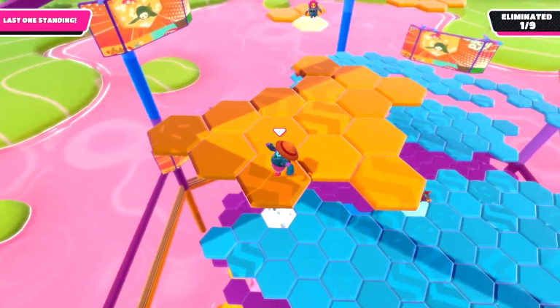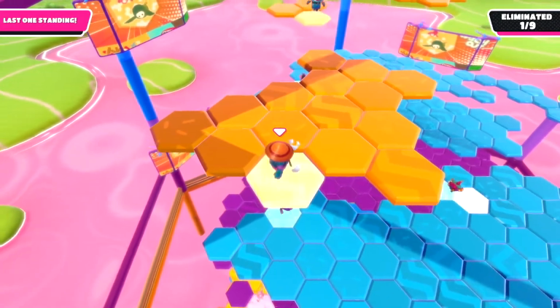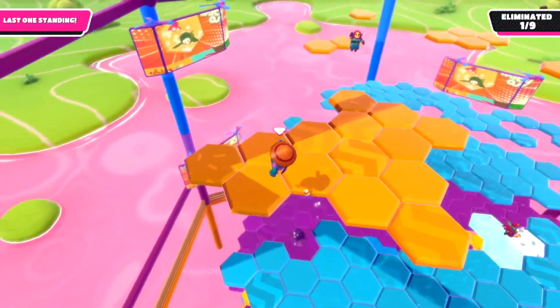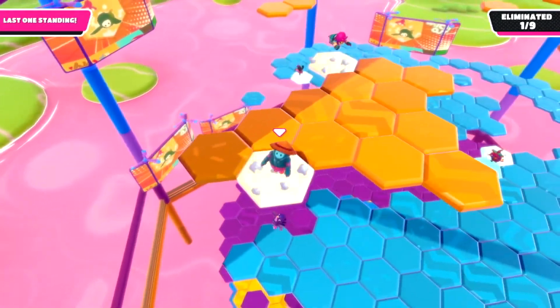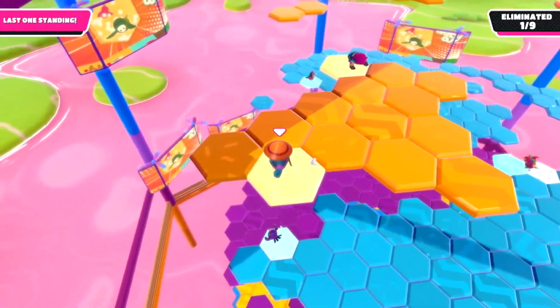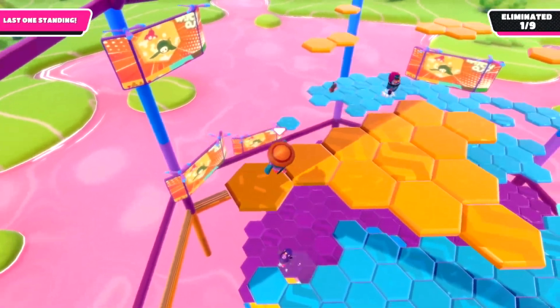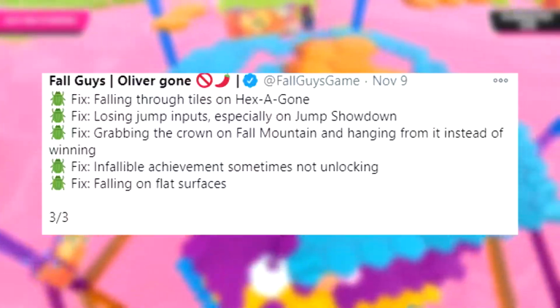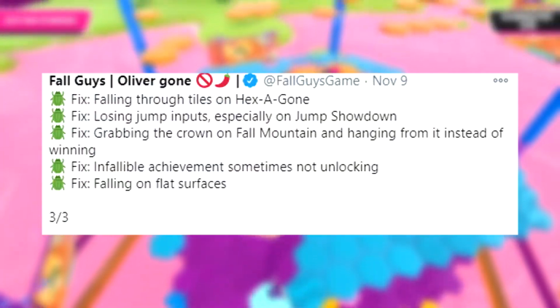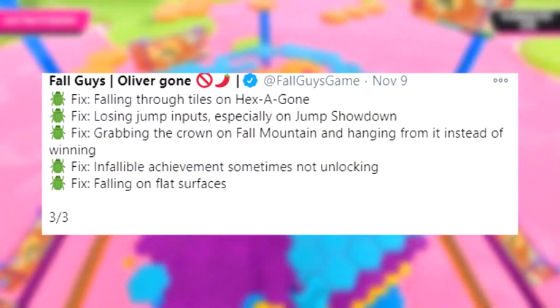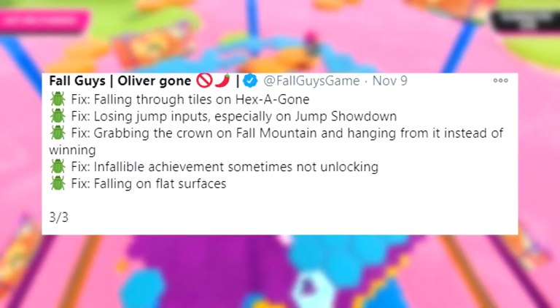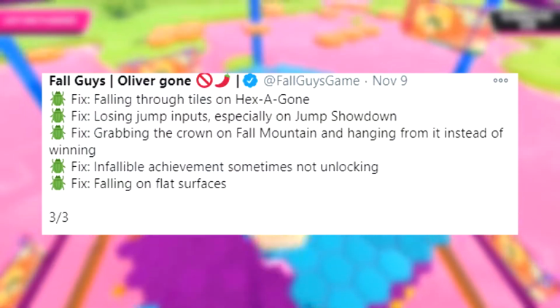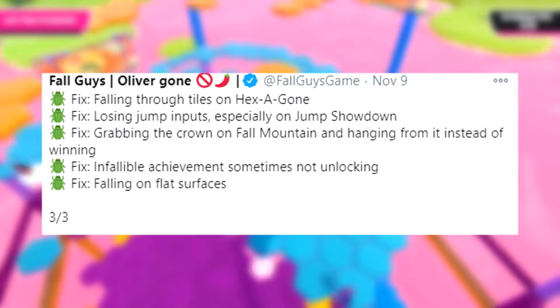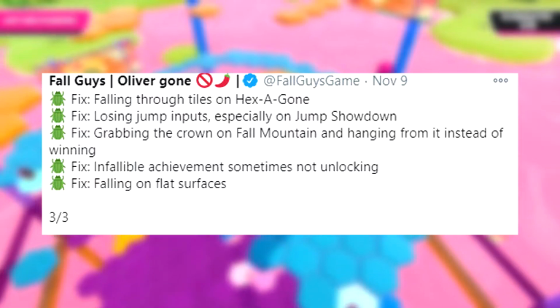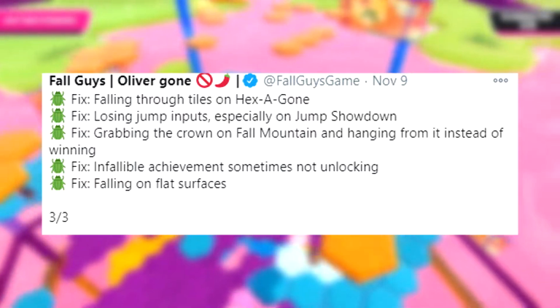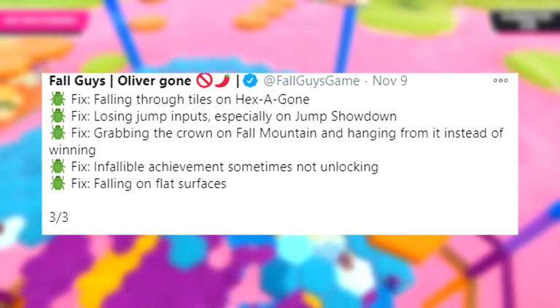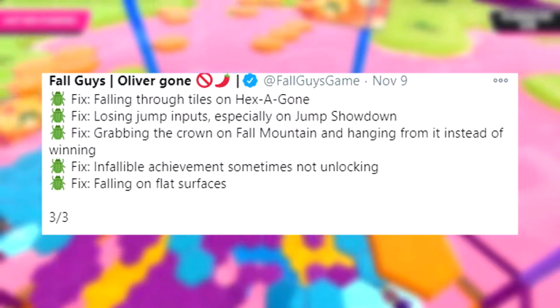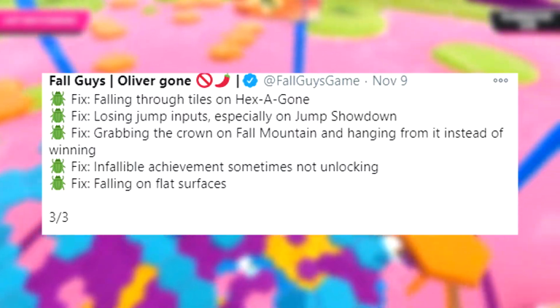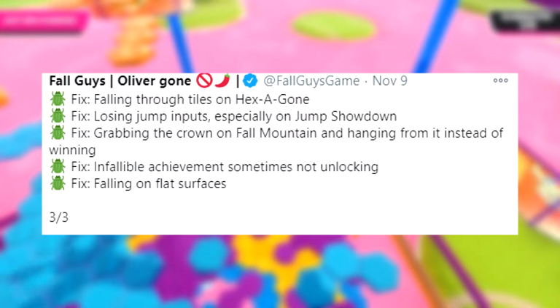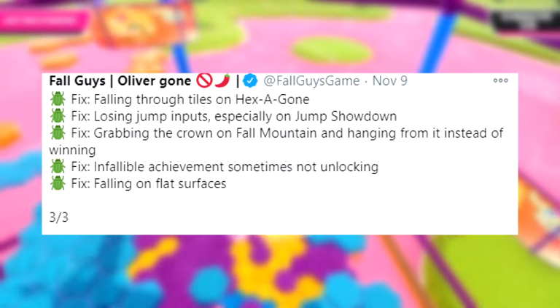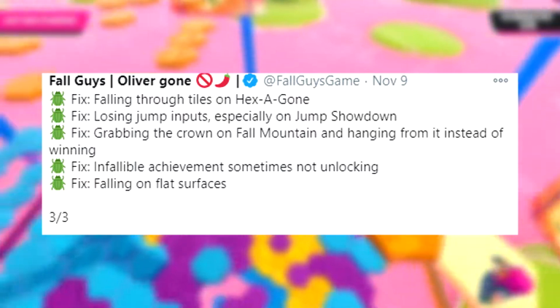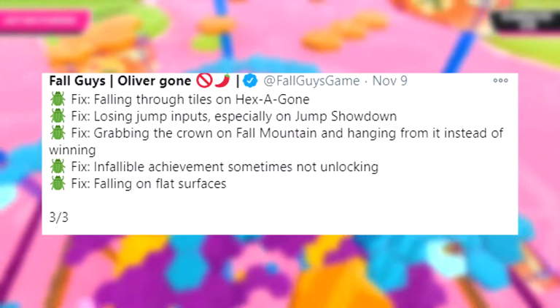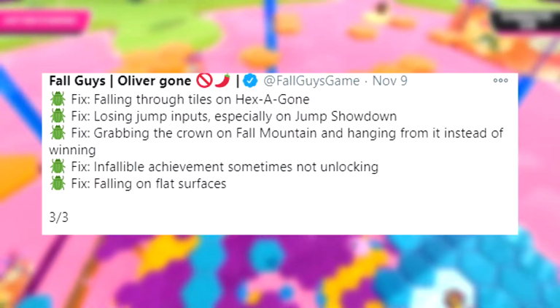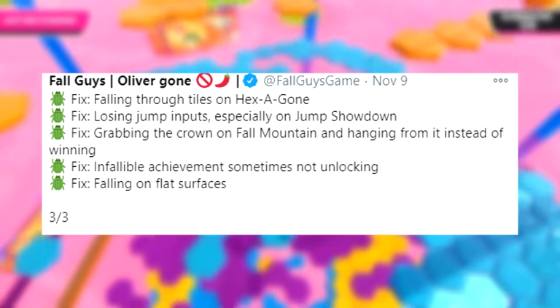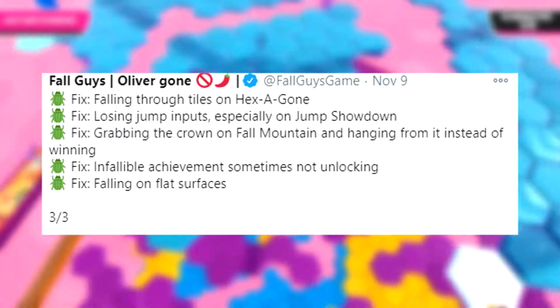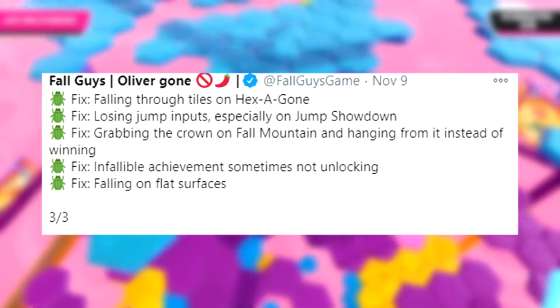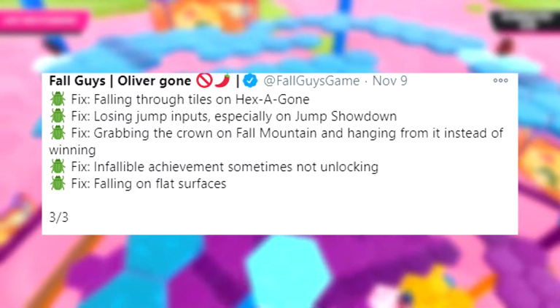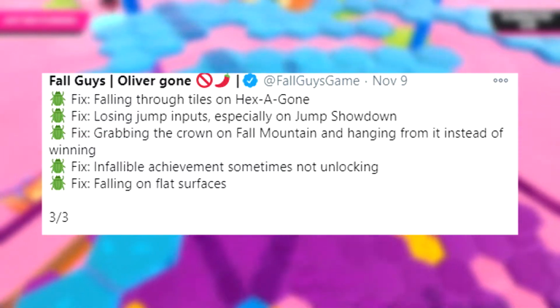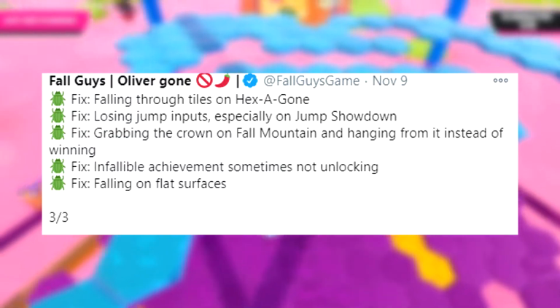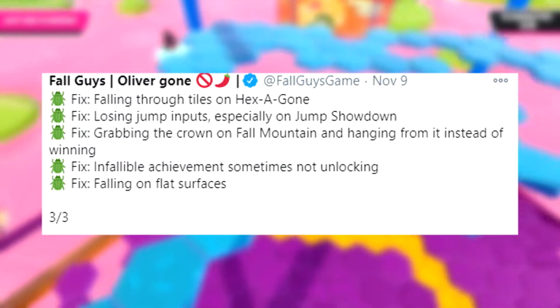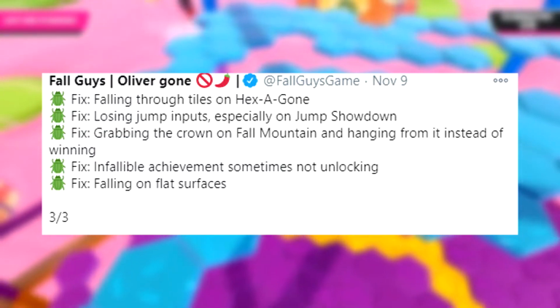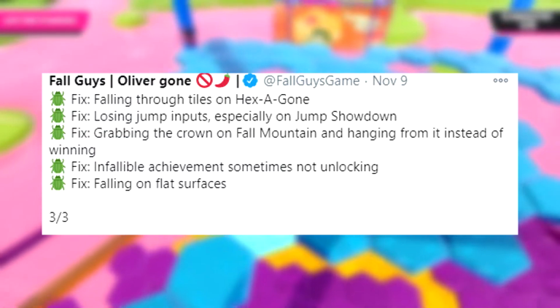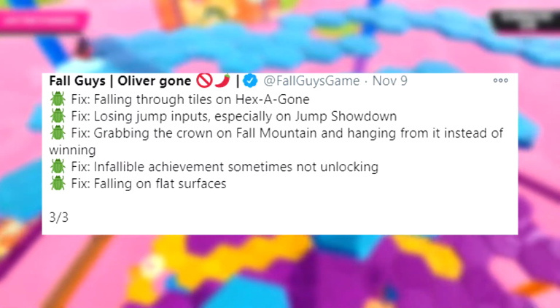The fourth bug fix was the Infallible achievement sometimes not unlocking. Personally I didn't really know about this bug until I read the patch notes, but it's good they fixed it — especially since not getting that achievement after earning it would be pretty bad.